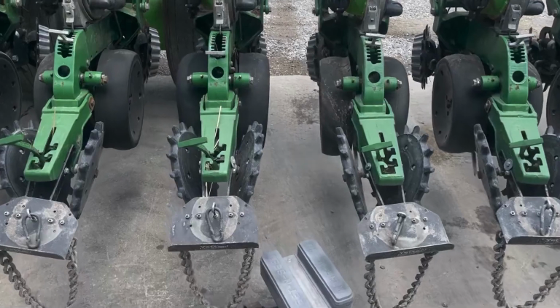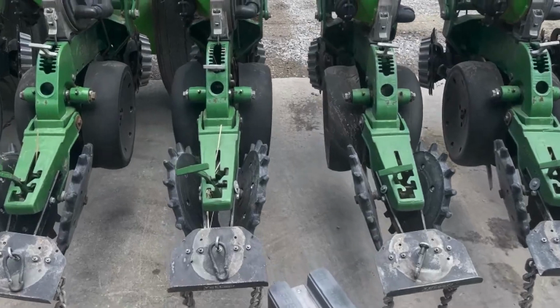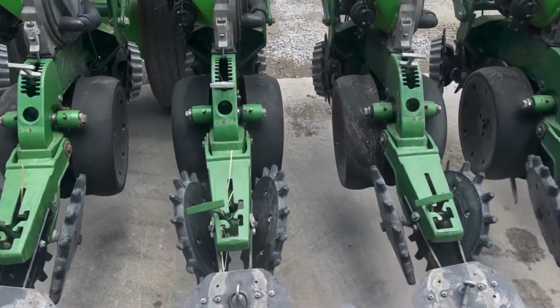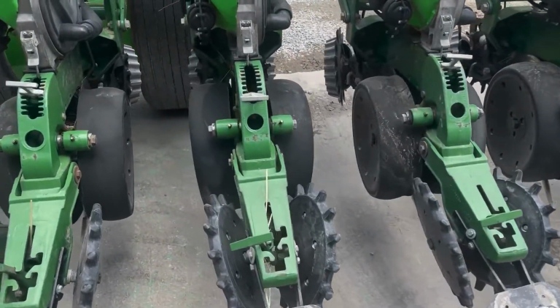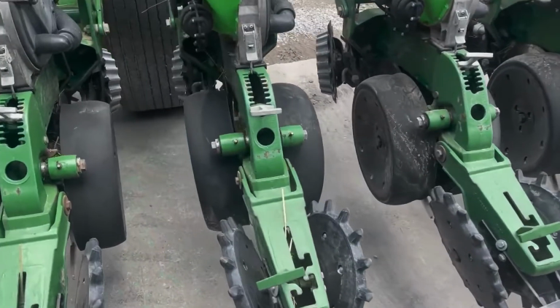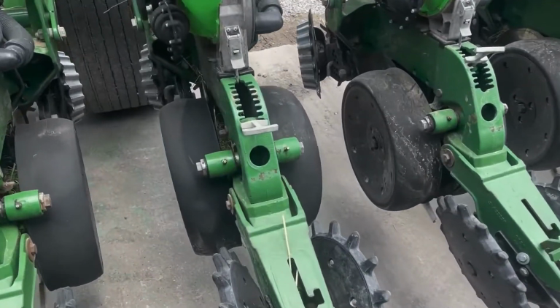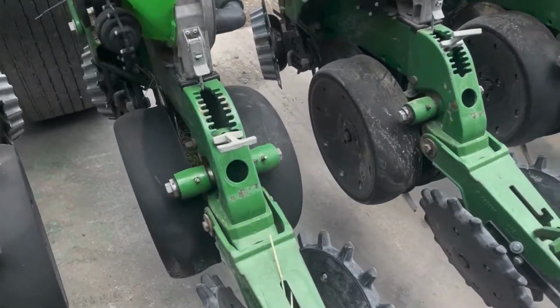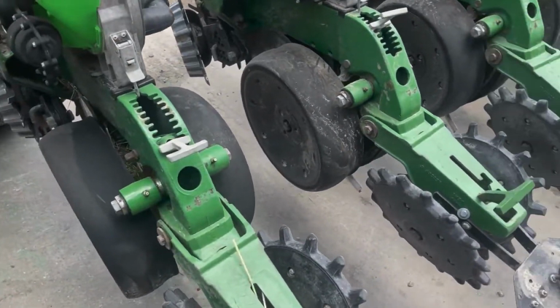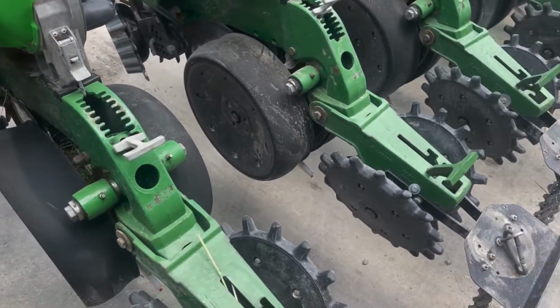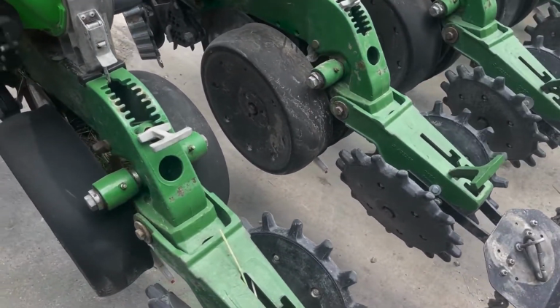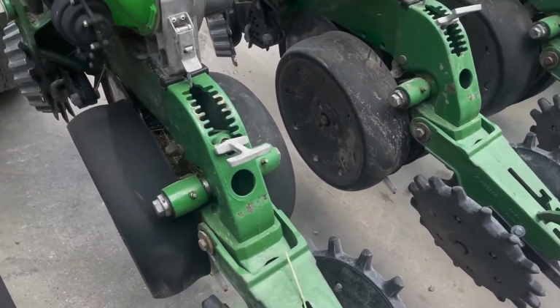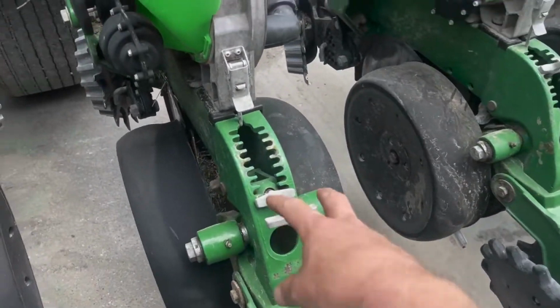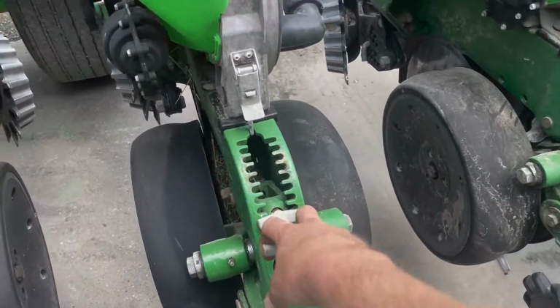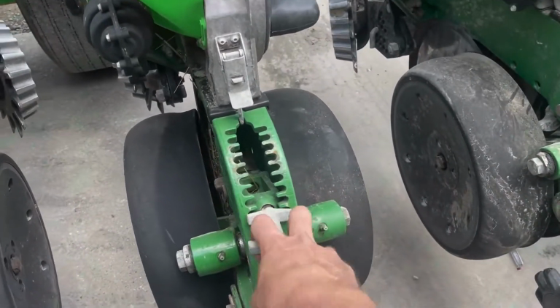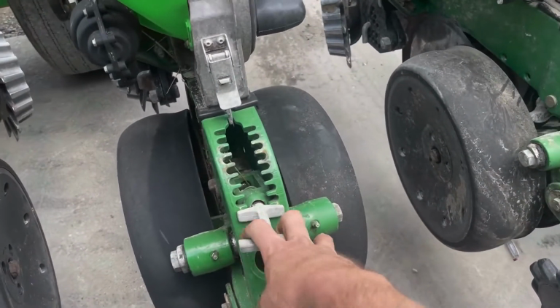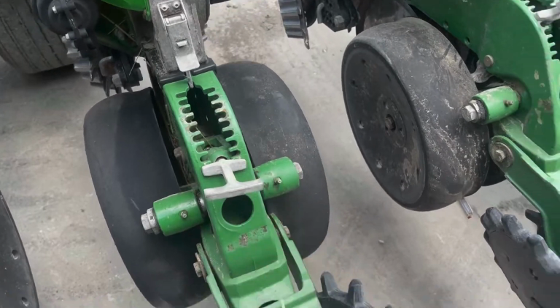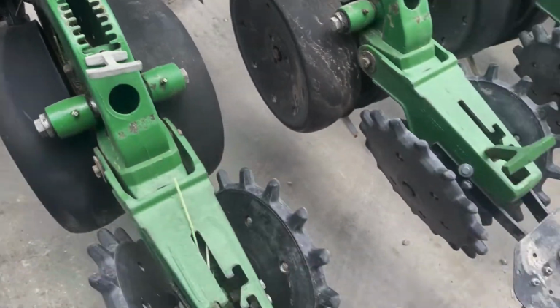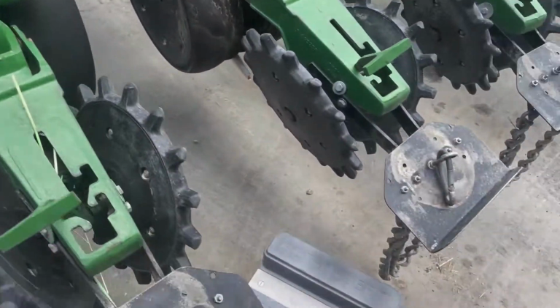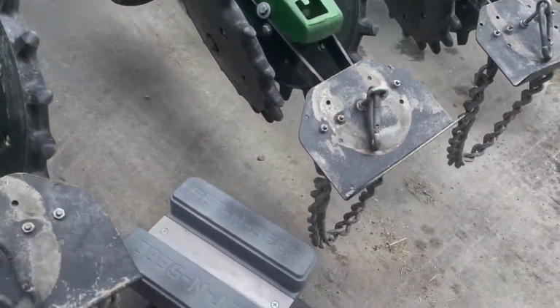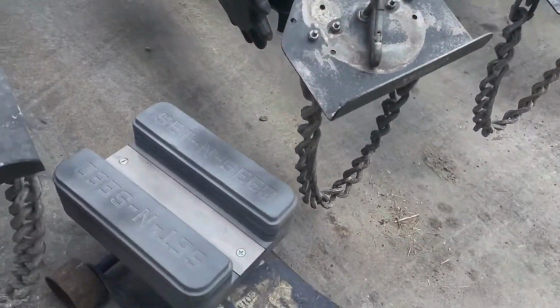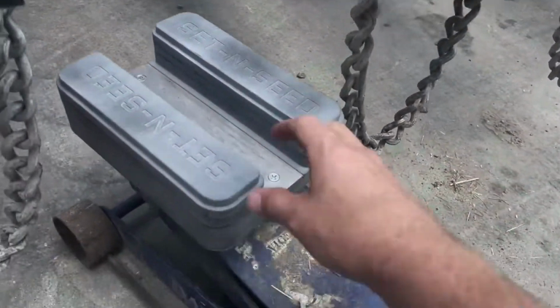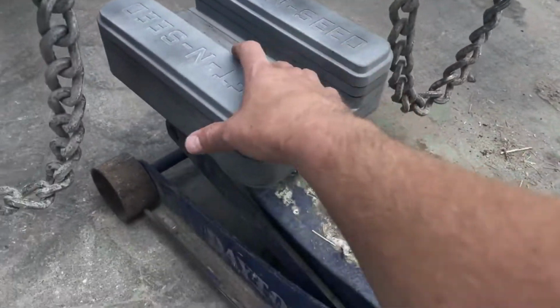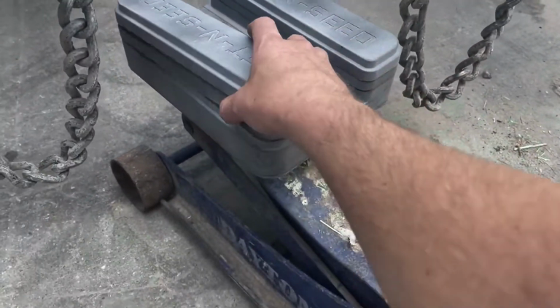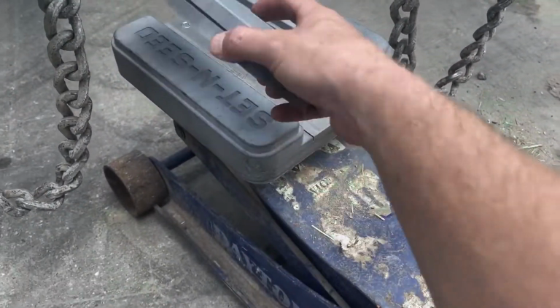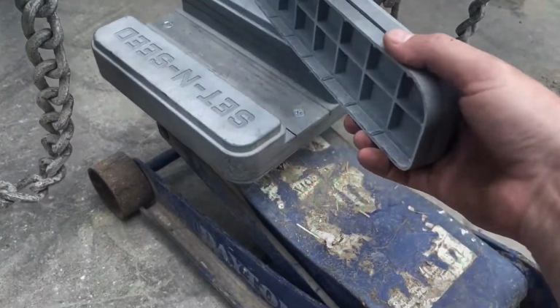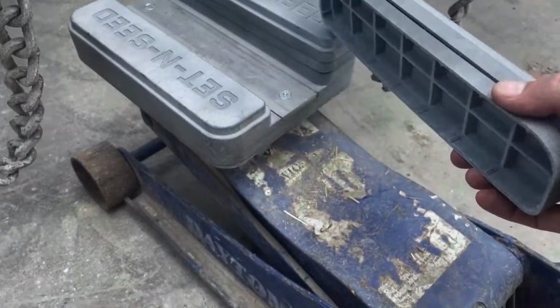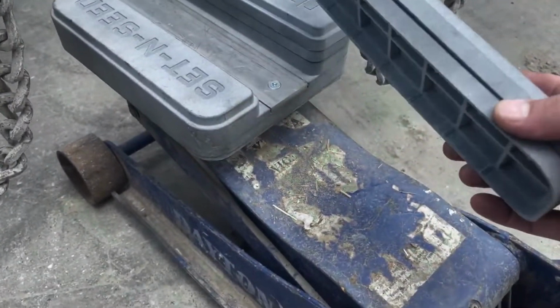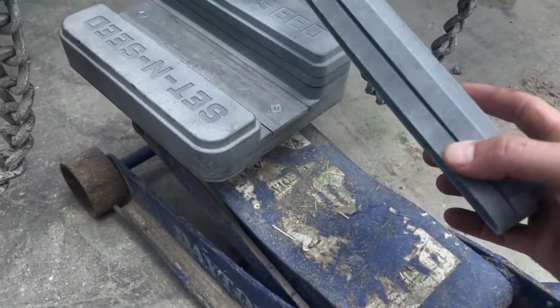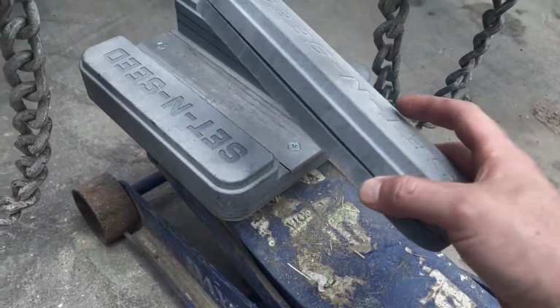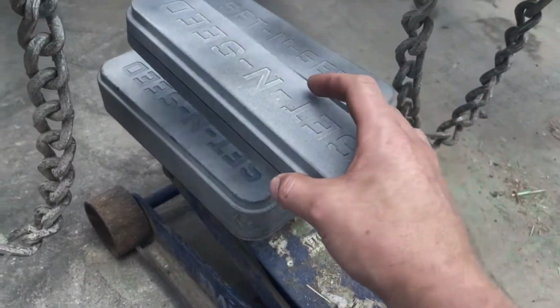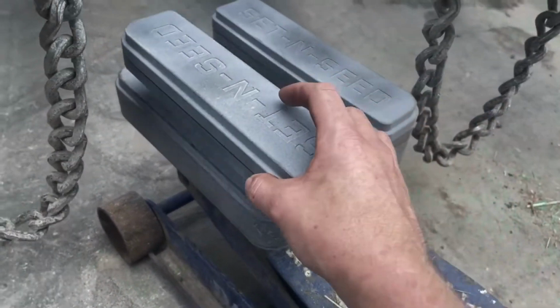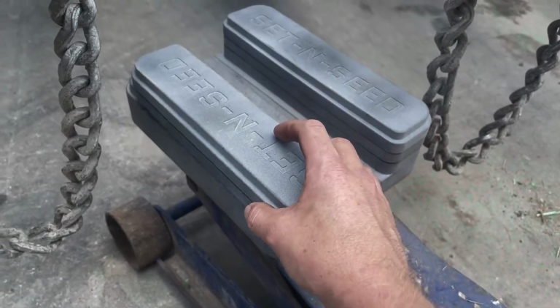To set this John Deere row unit to two inches, just set the depth to the deepest setting. Add your two attachments to get yourself to a two inch depth.